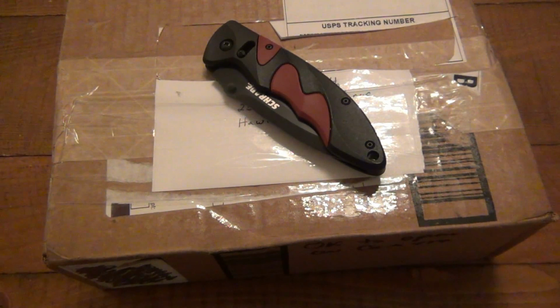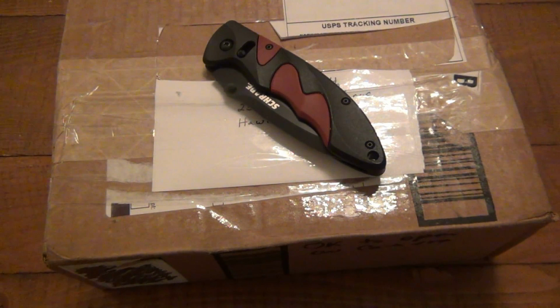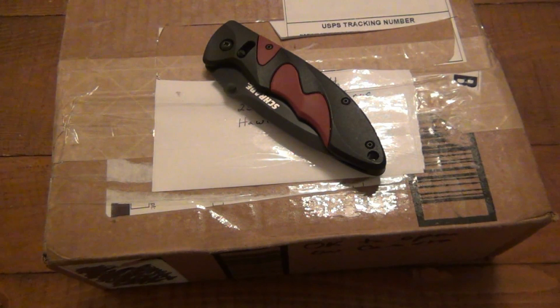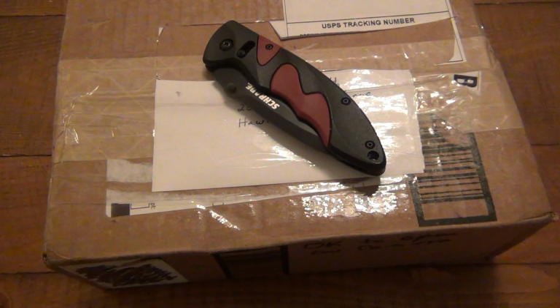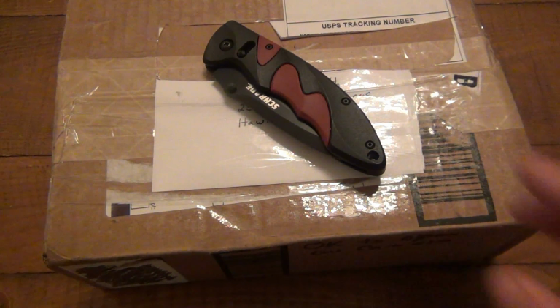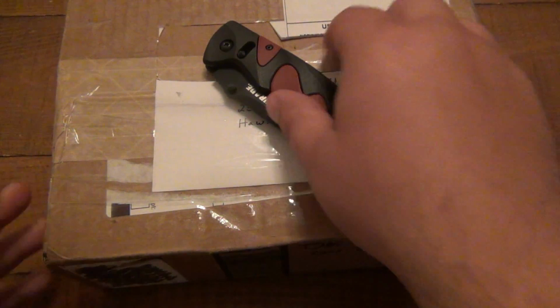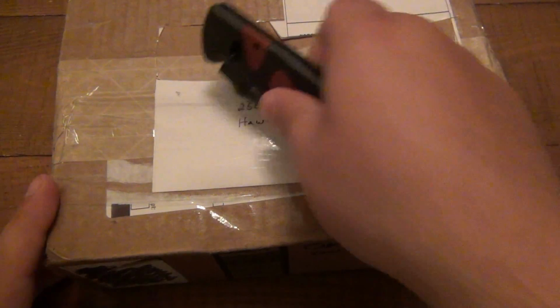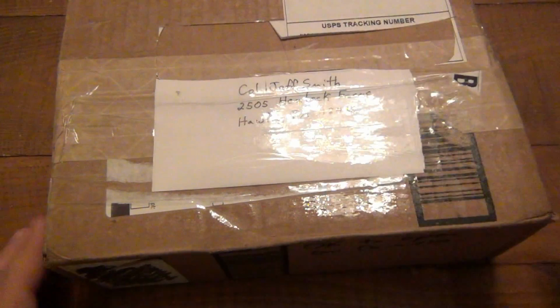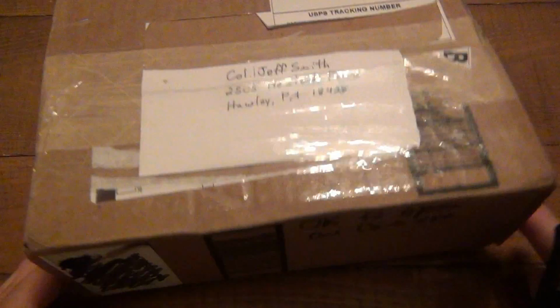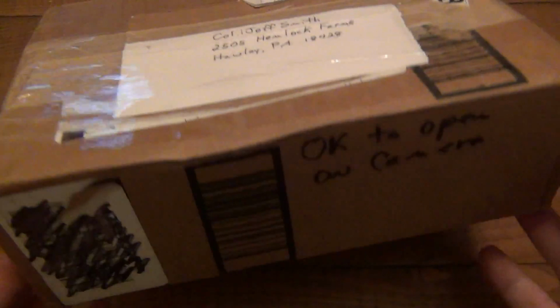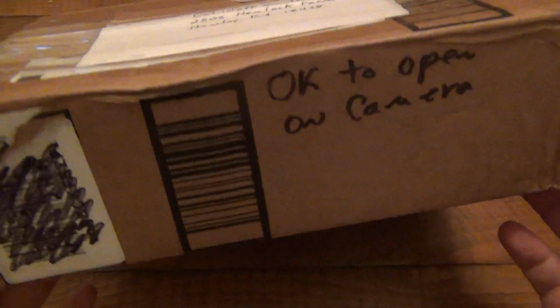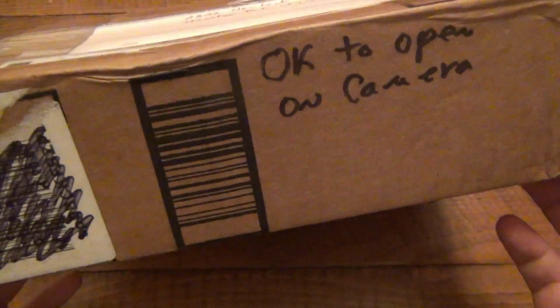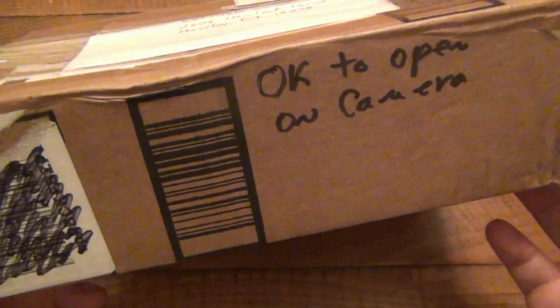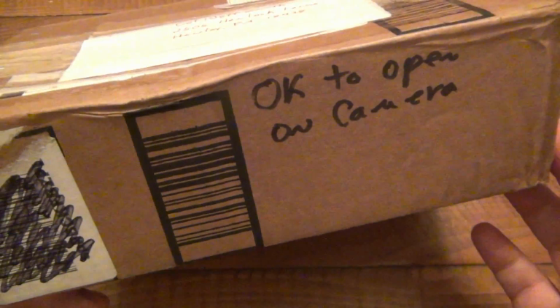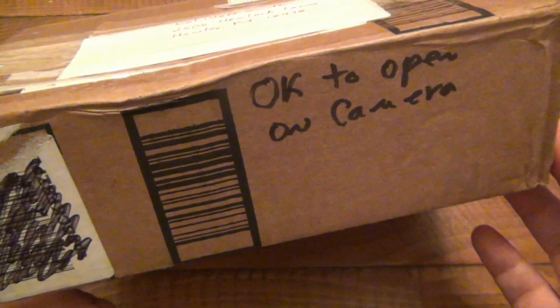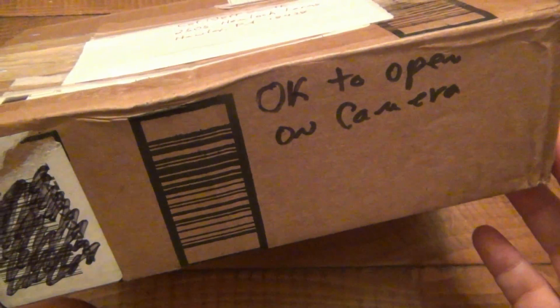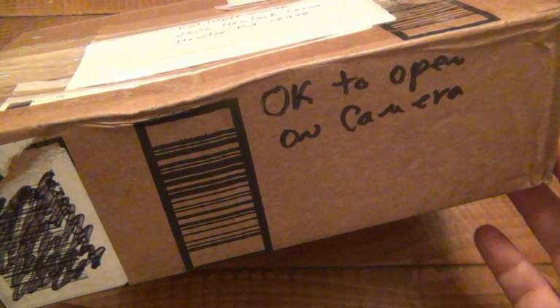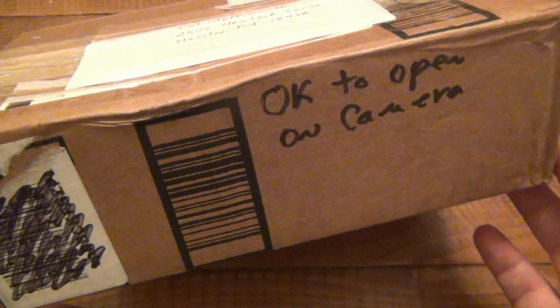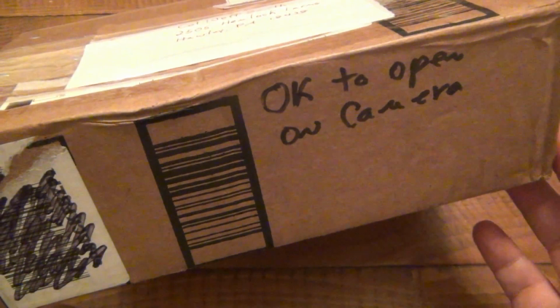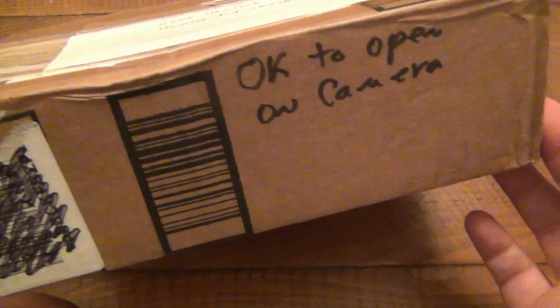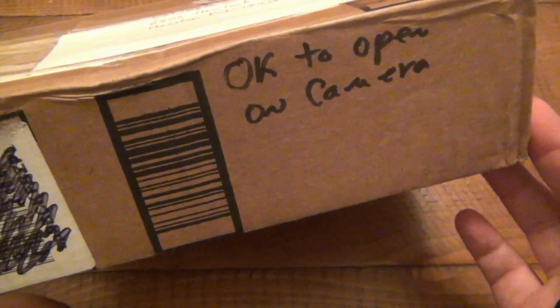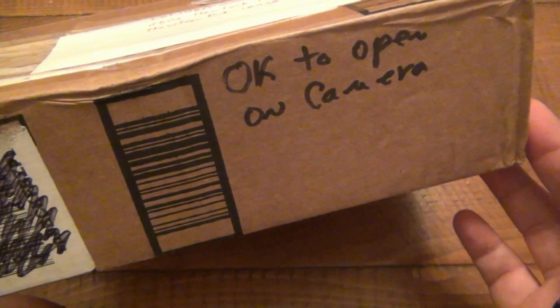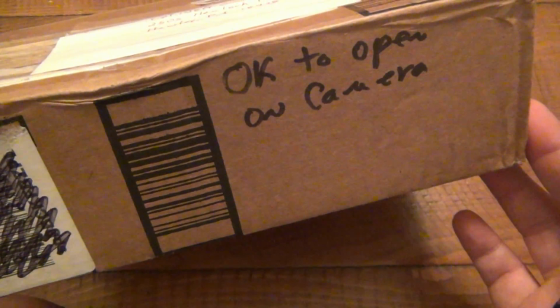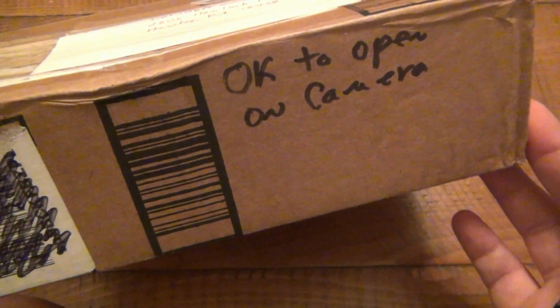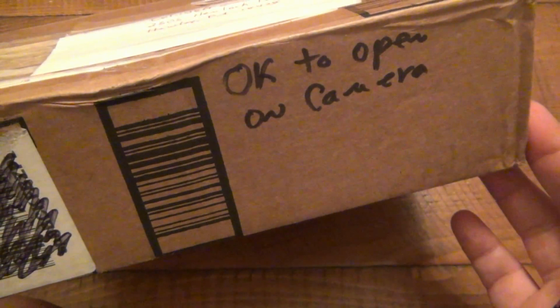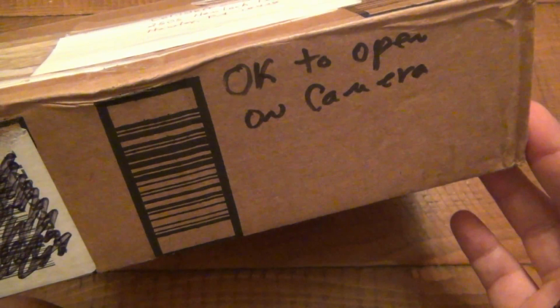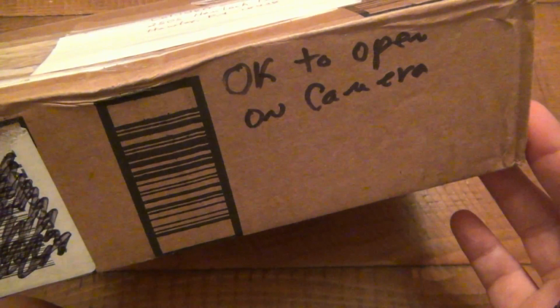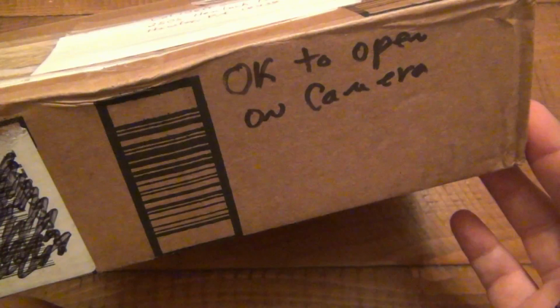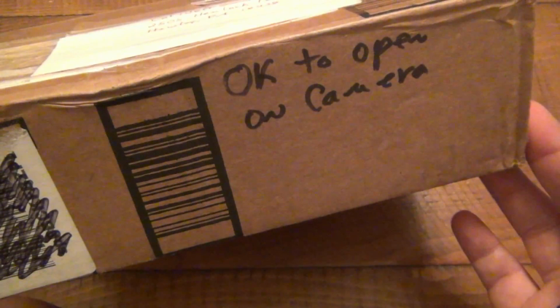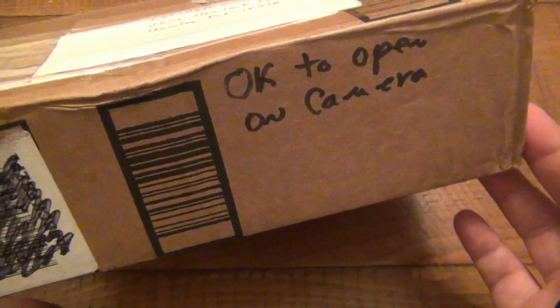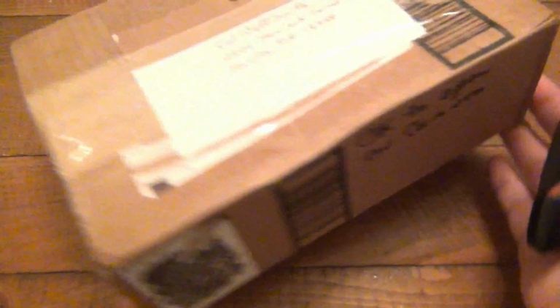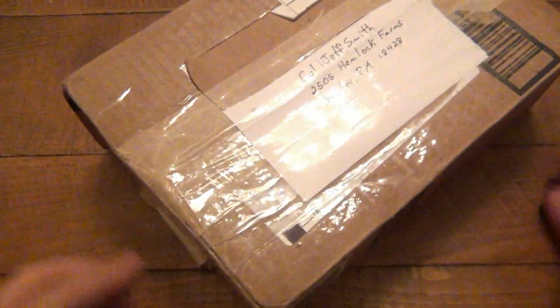This one is from Louis — Louis is ispy0099 on YouTube, awesome guy — and he wrote it's okay to open on camera, so that's what I do.